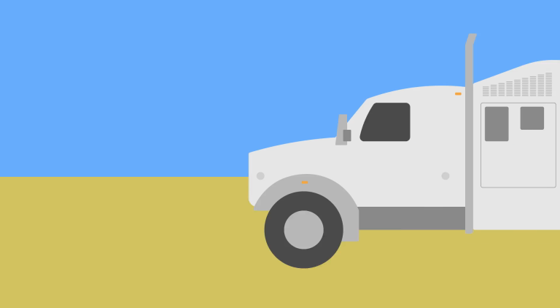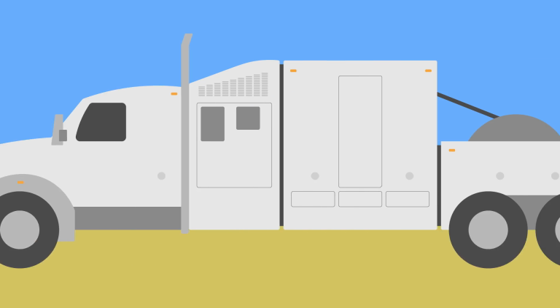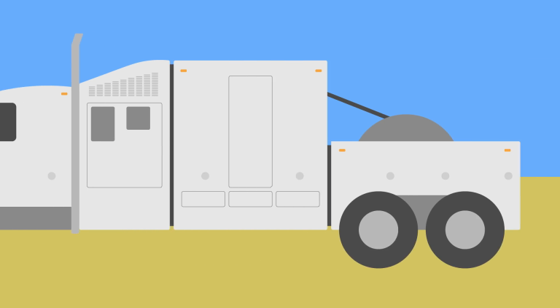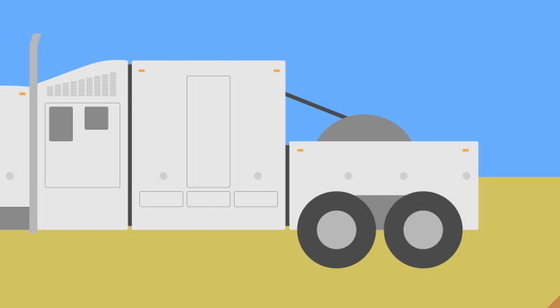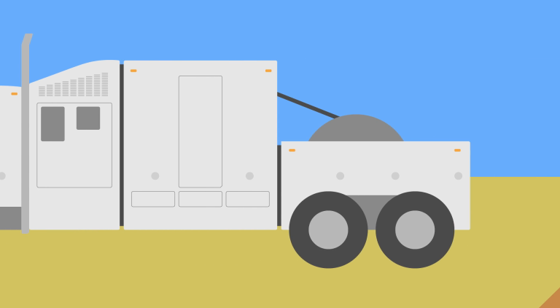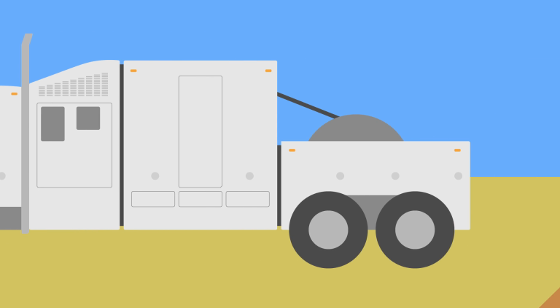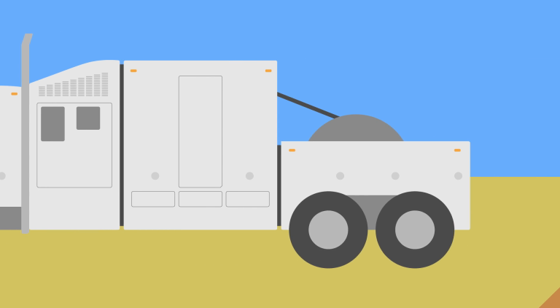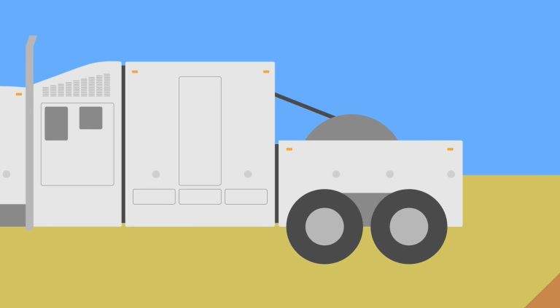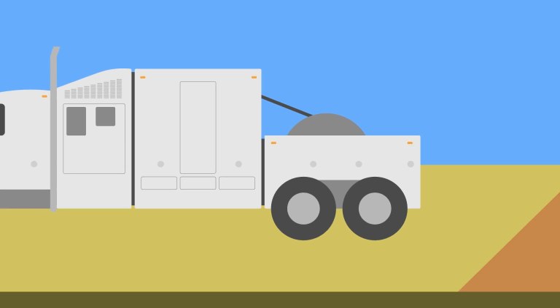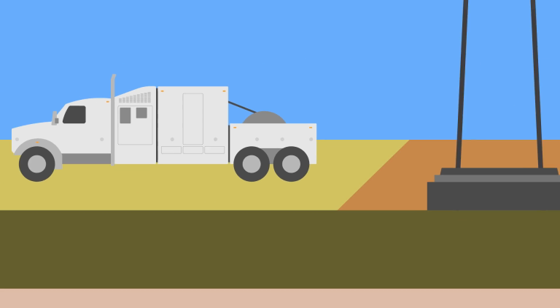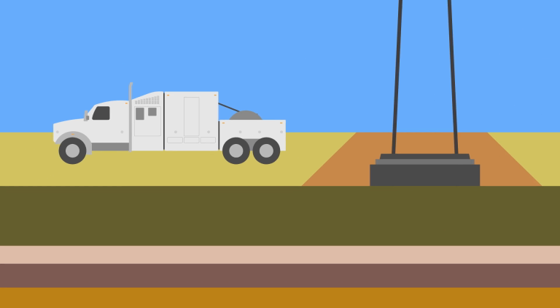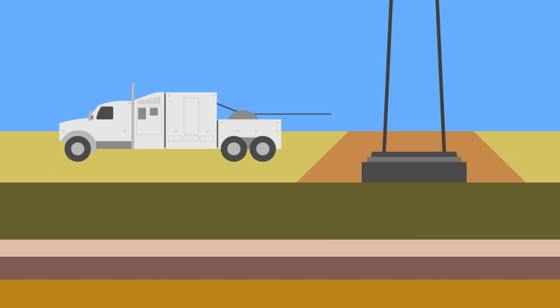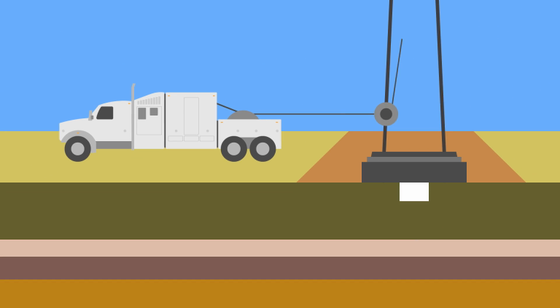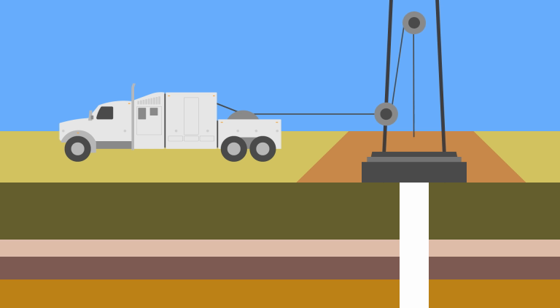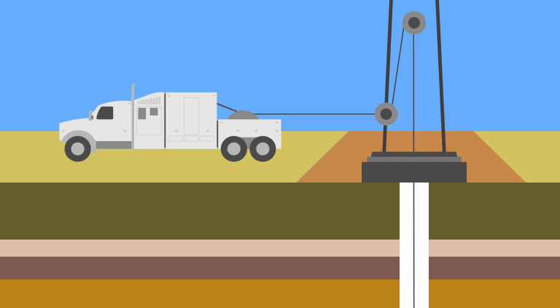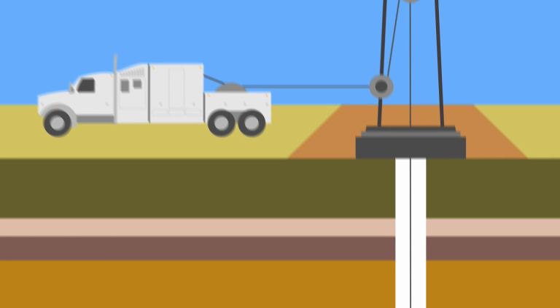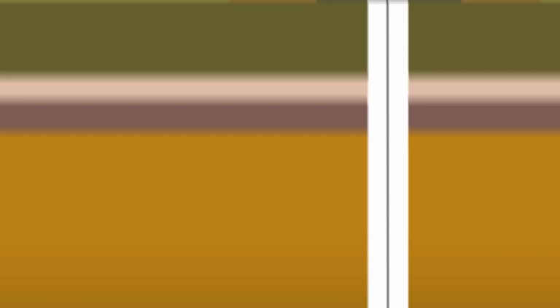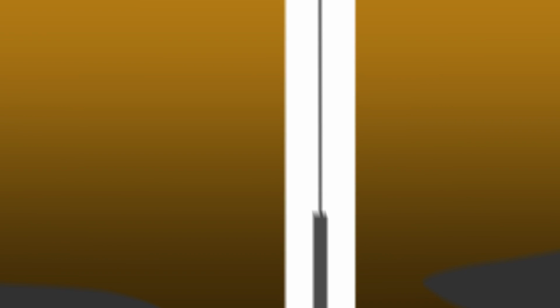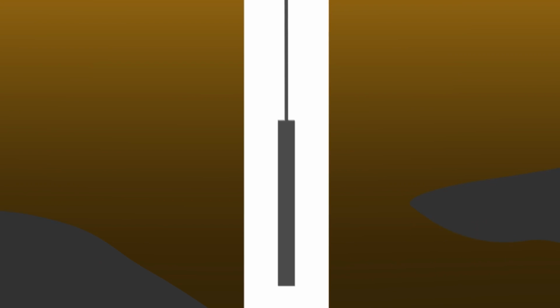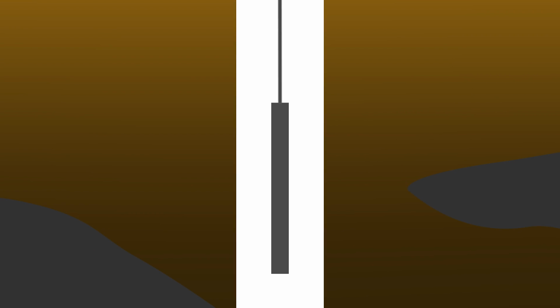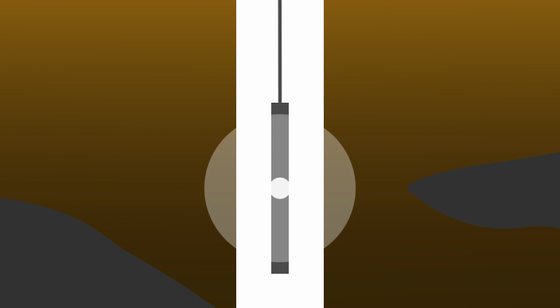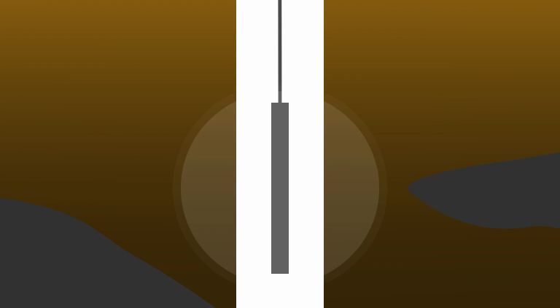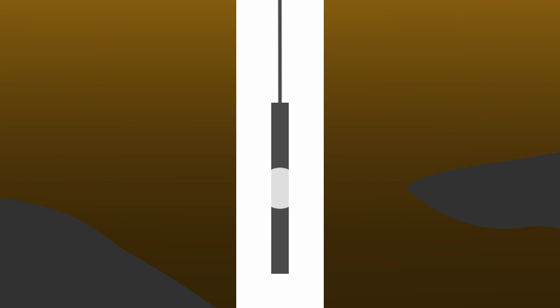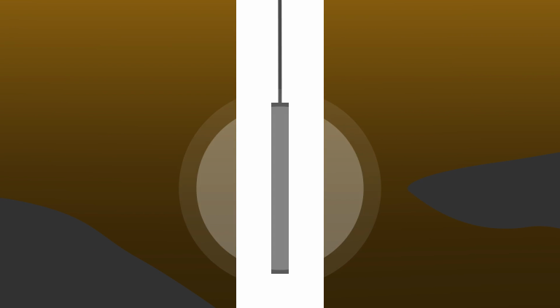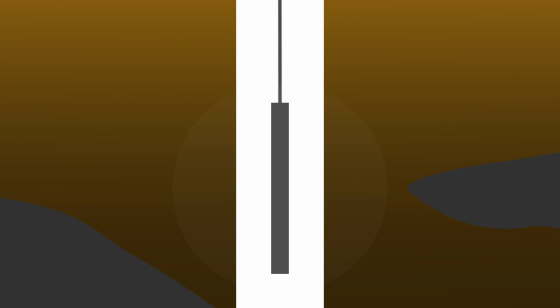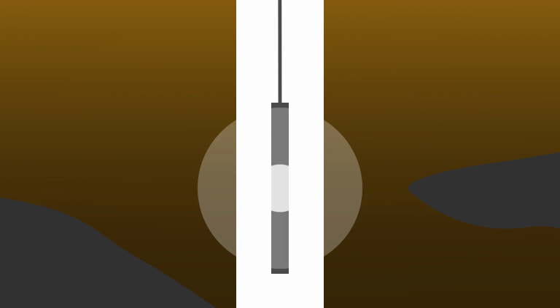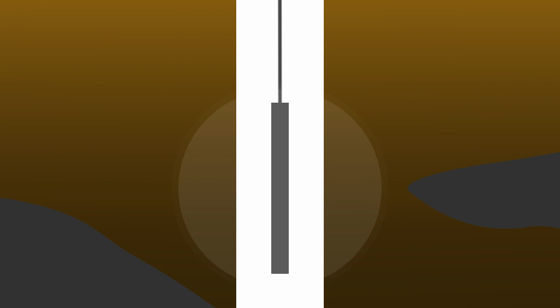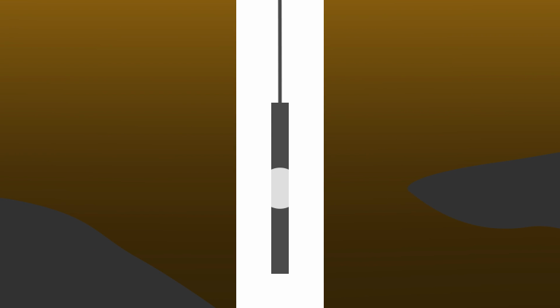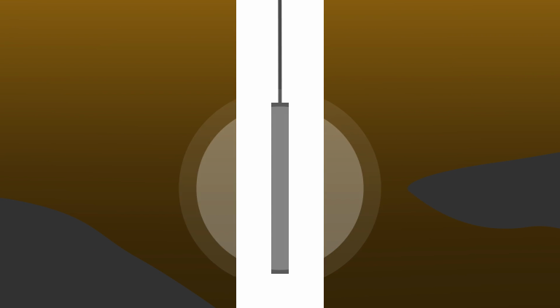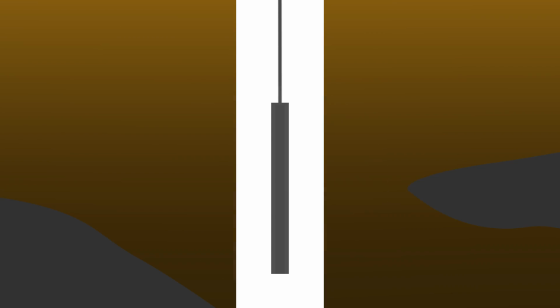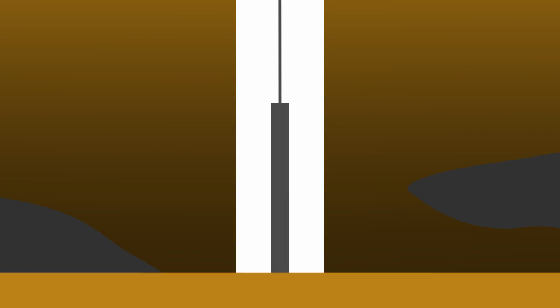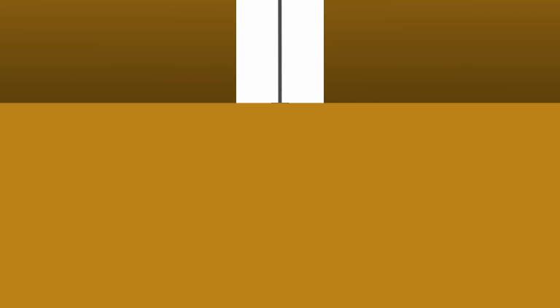With the logging tools, what that's doing is getting characteristics of the well itself that's behind the casing. For a certain depth, you're able to determine there's oil here, there's gas here, there's water here. With that, they go back in and decide where they actually want to frack.